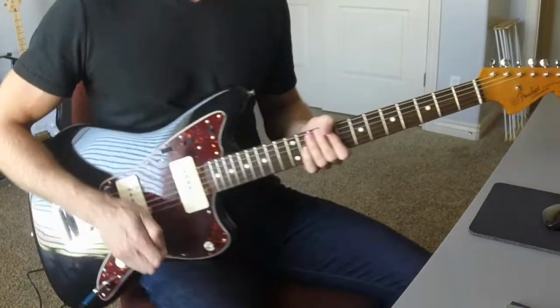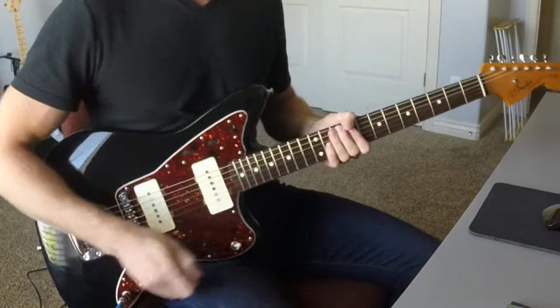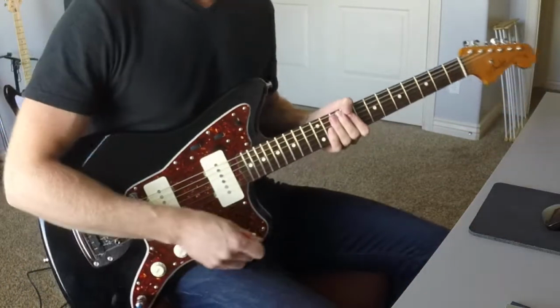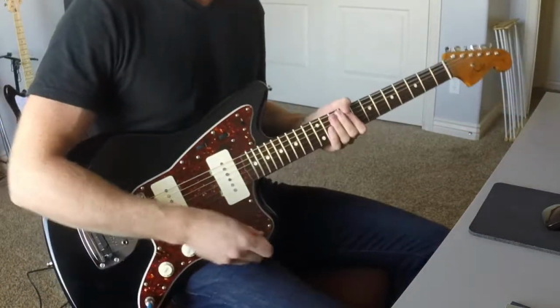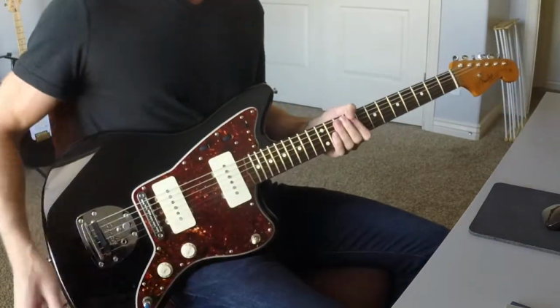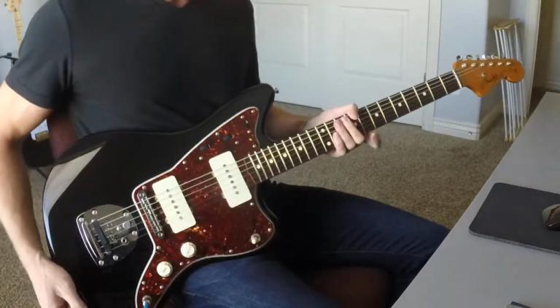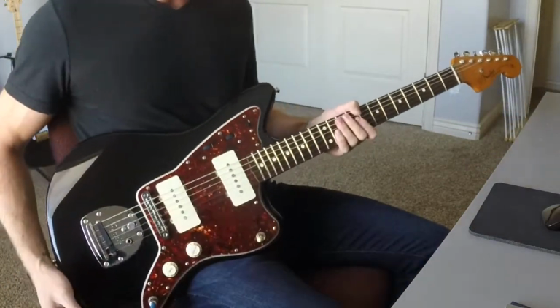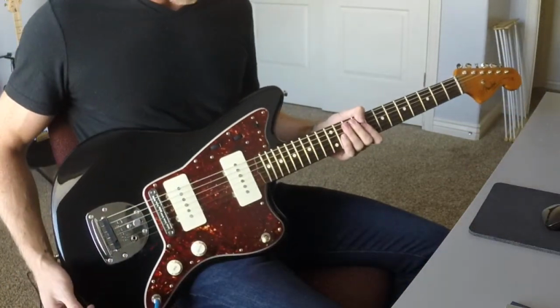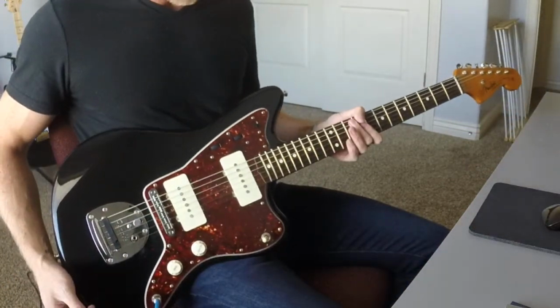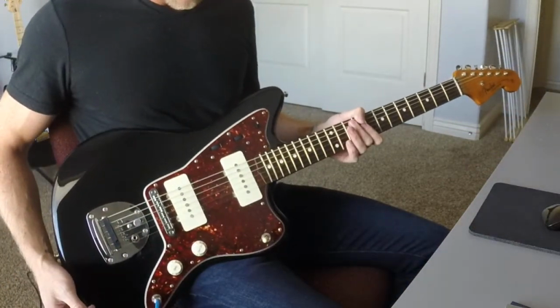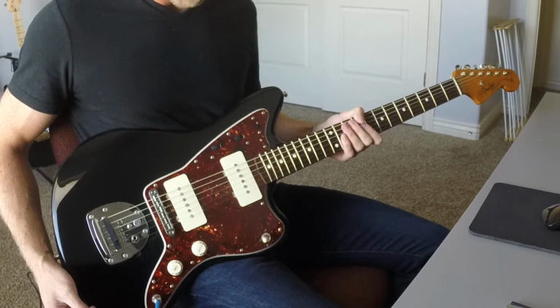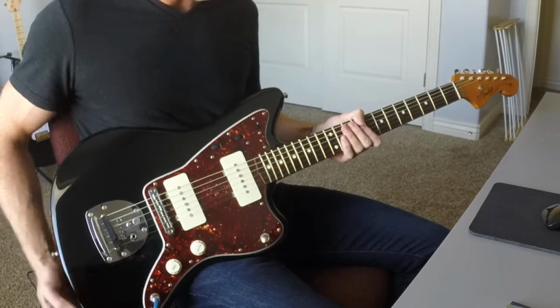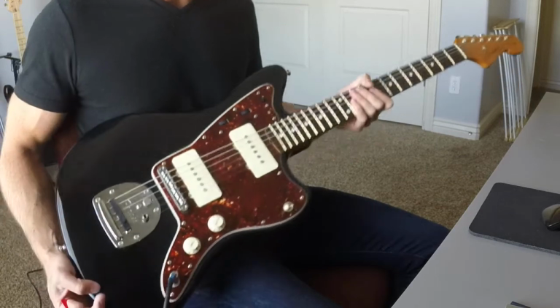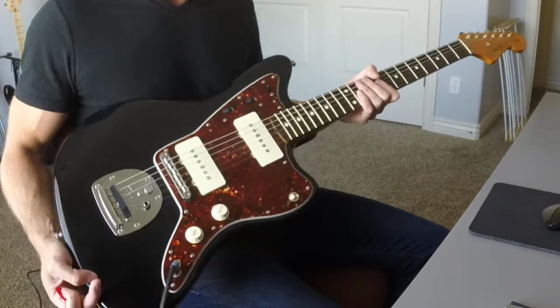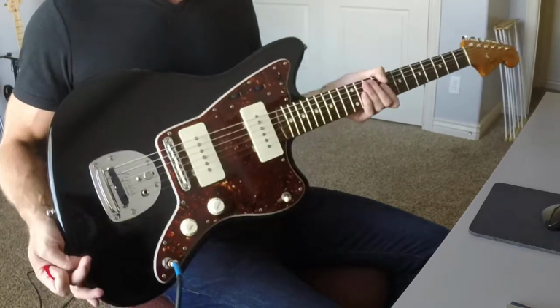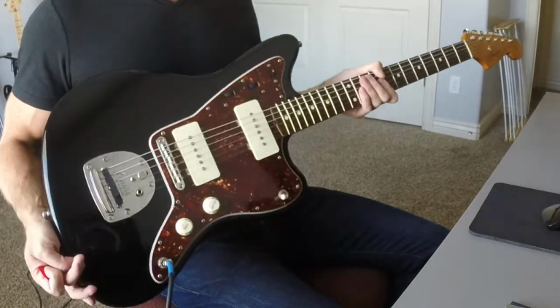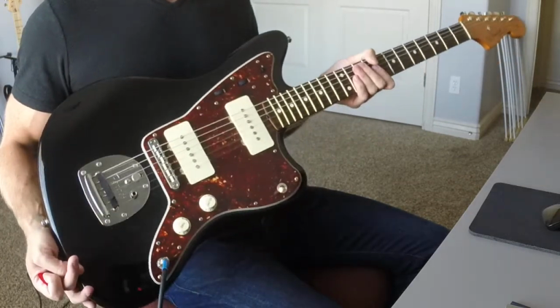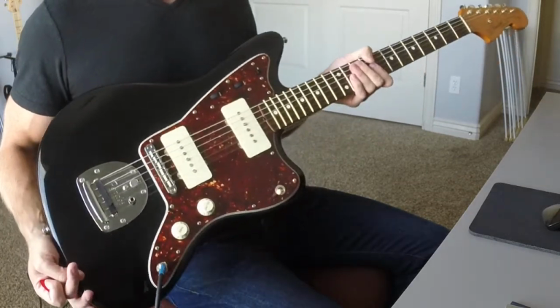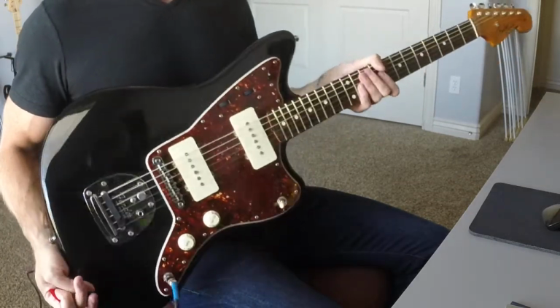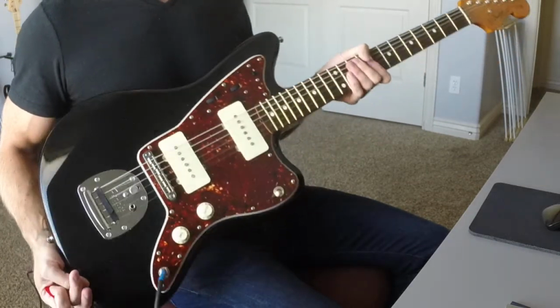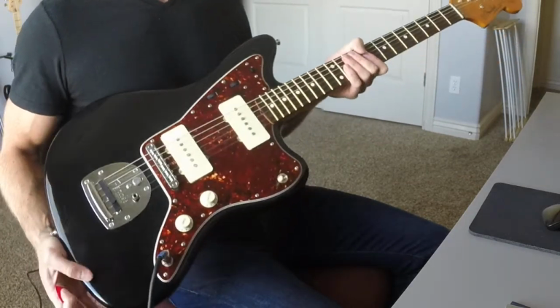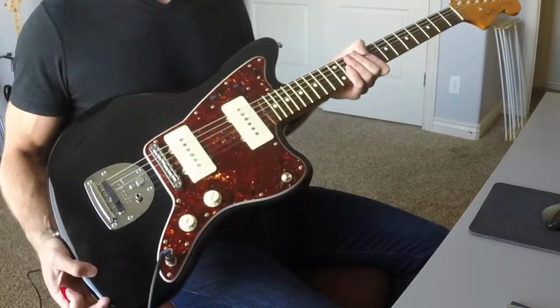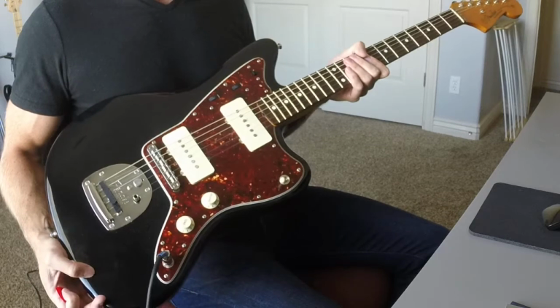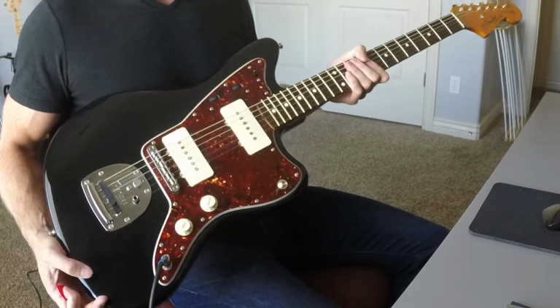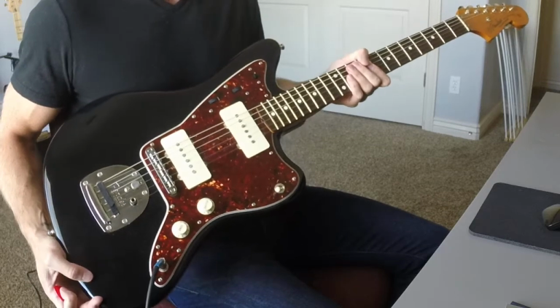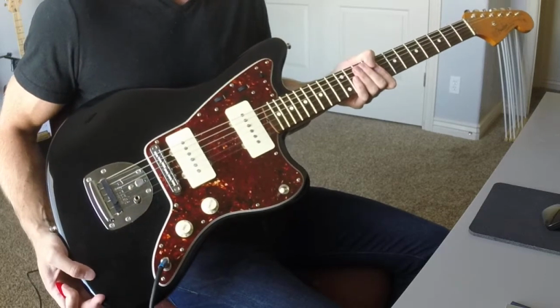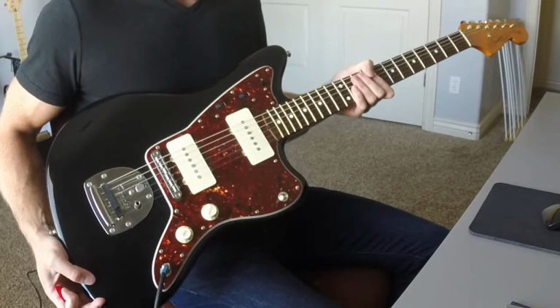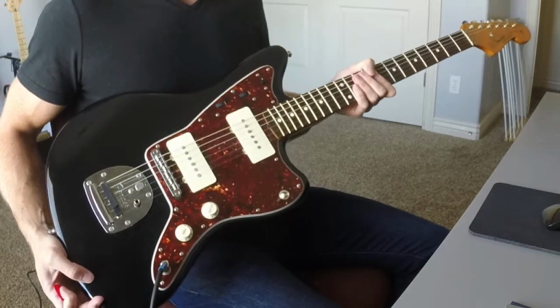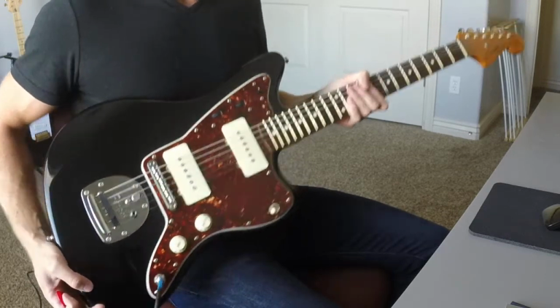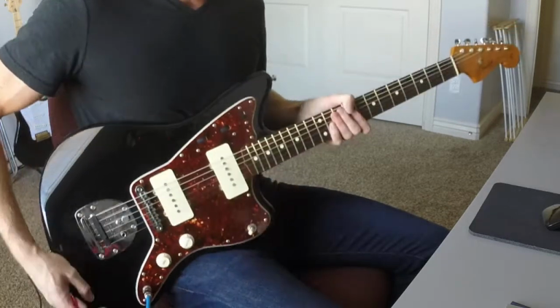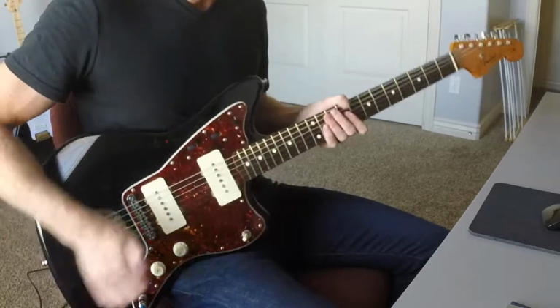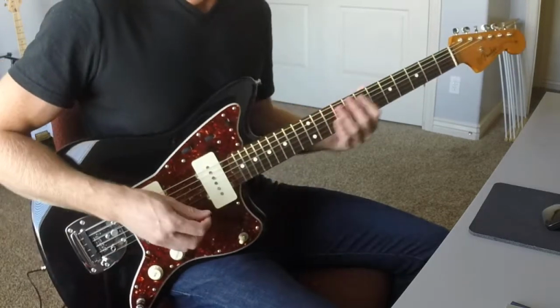So that's the Kinman Surfmaster pickups. I really like them — I think they sound just as good as the original pickups that were in this guitar, but with less hum. Let me know what you think.